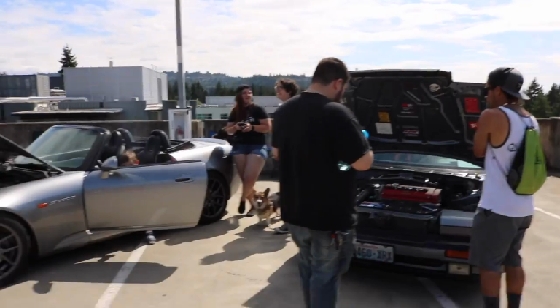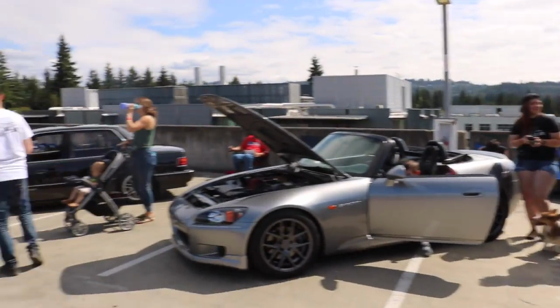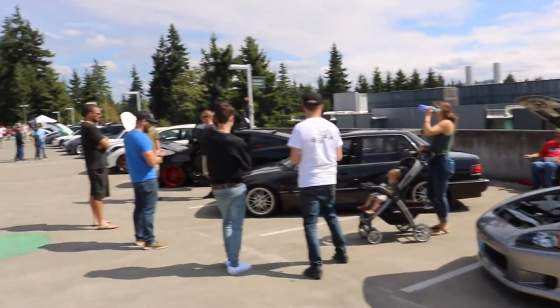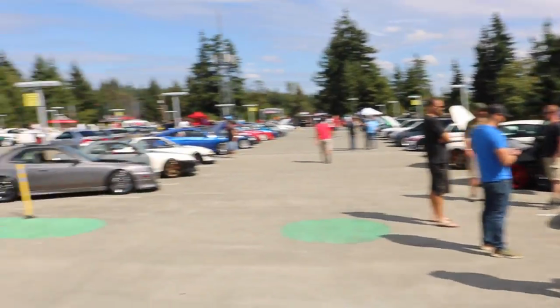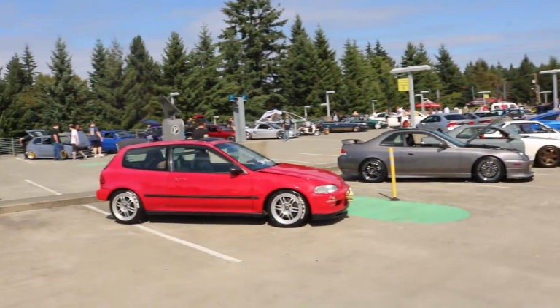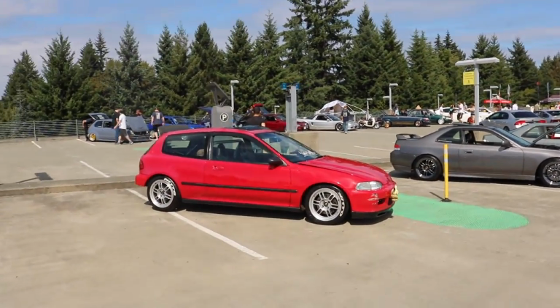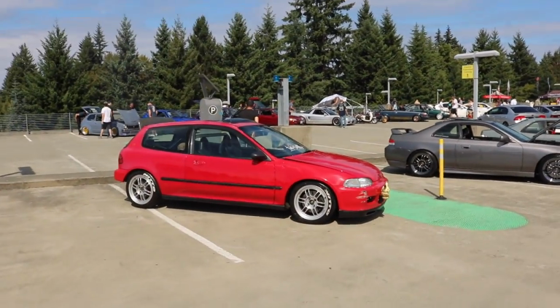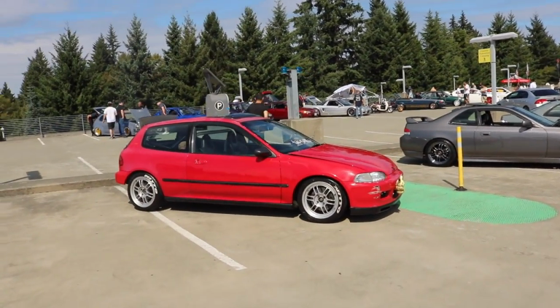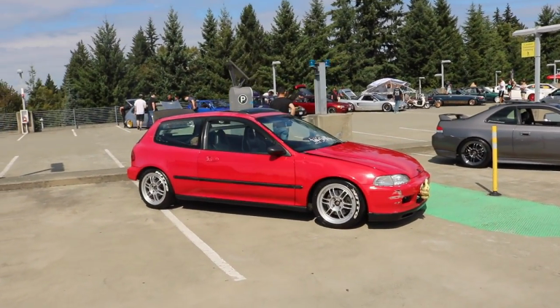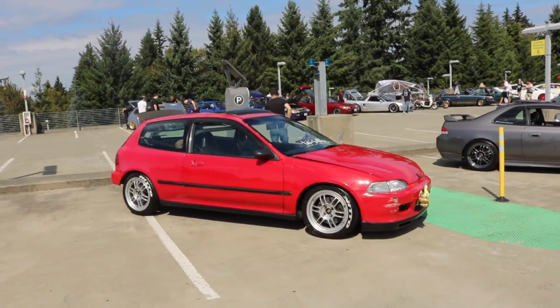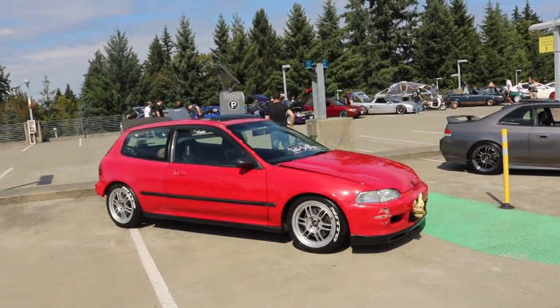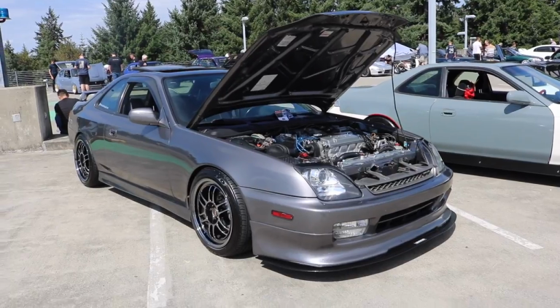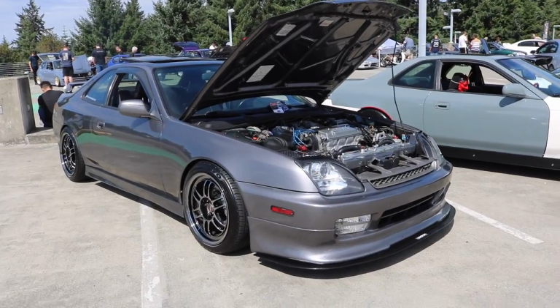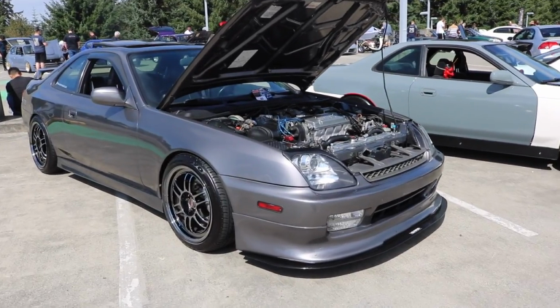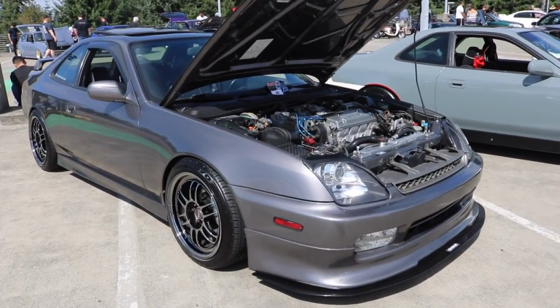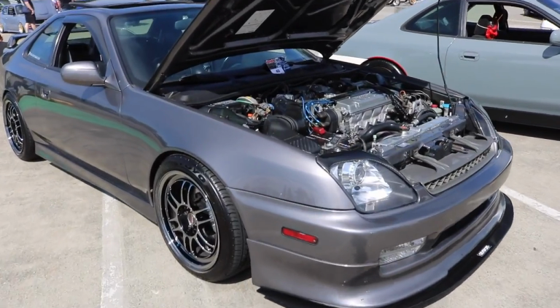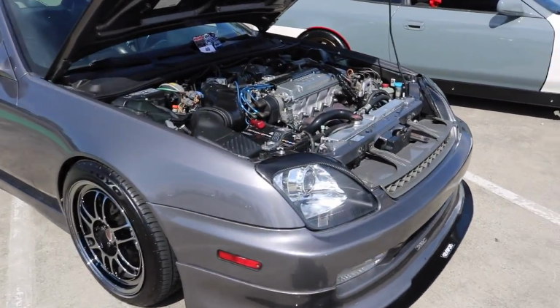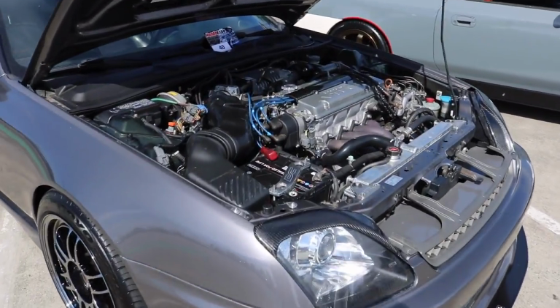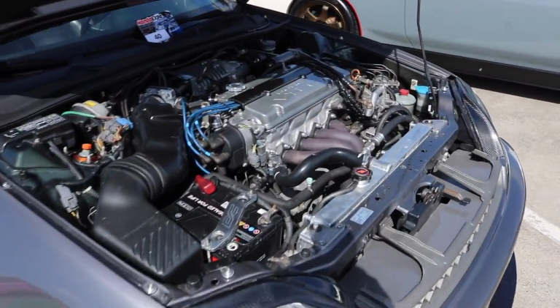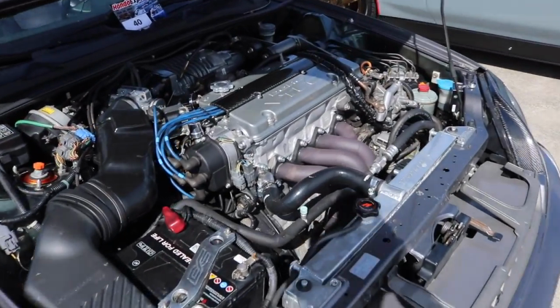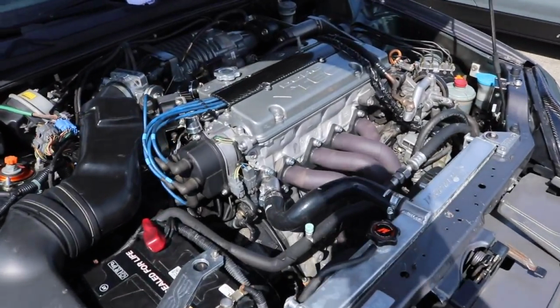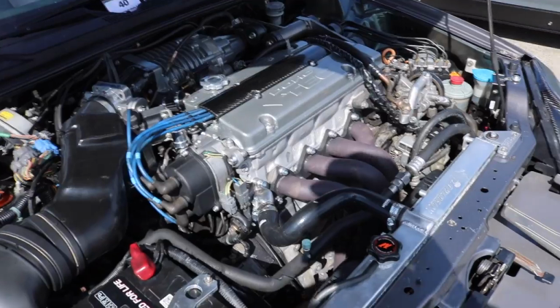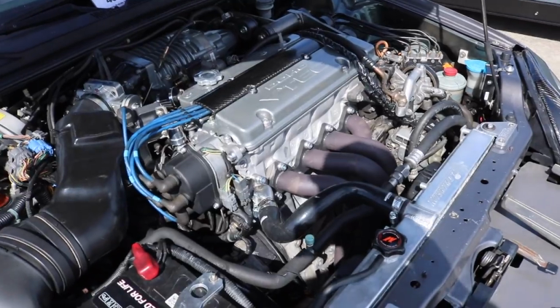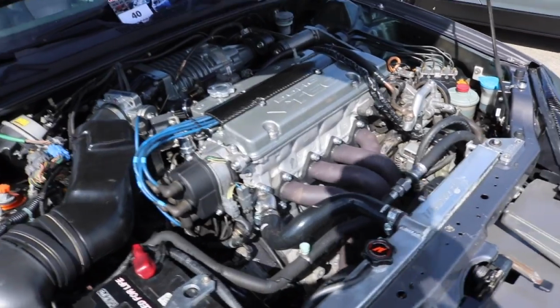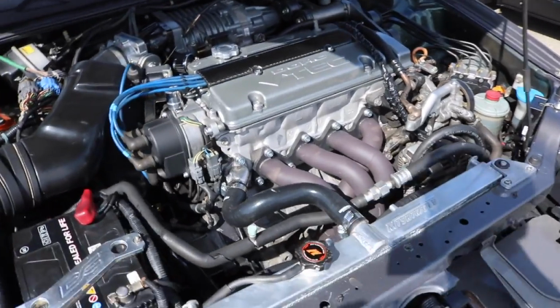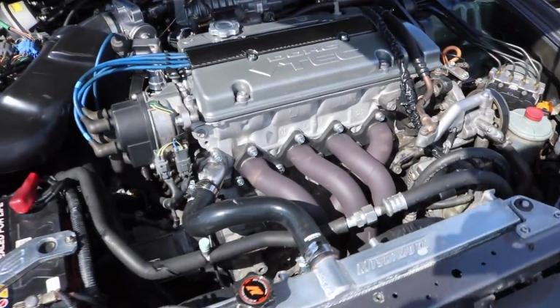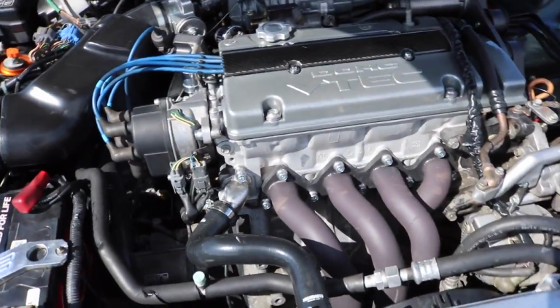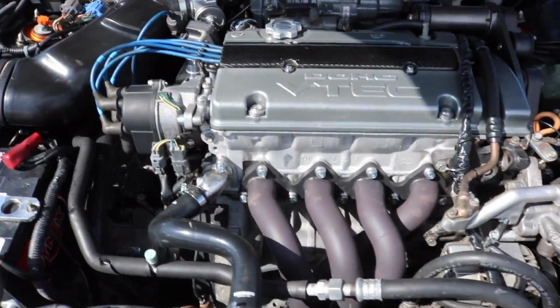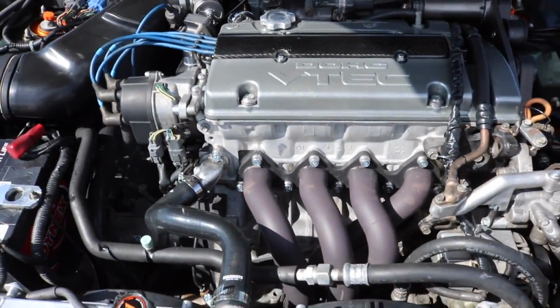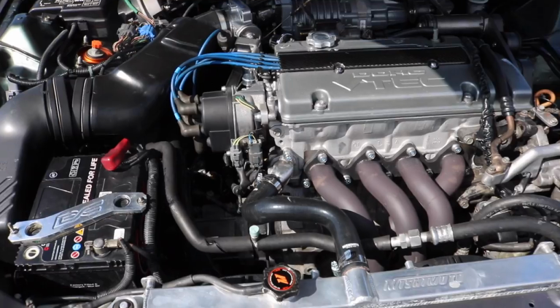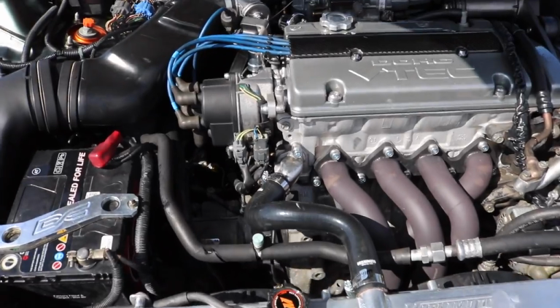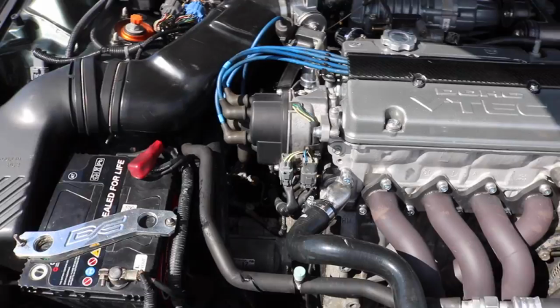We got a lot of cars out here actually. A nice beautiful red EG hatch — look at this super clean paint job. Prelude. H22. H22A4.